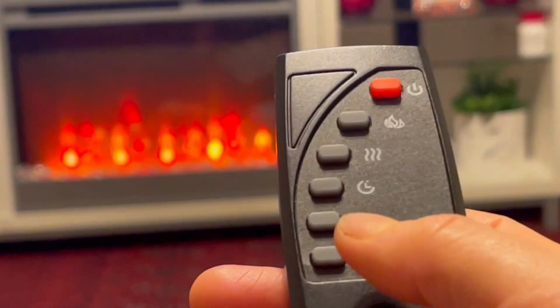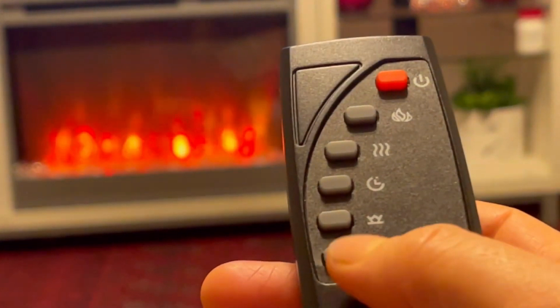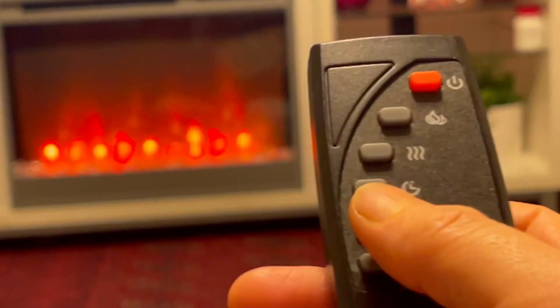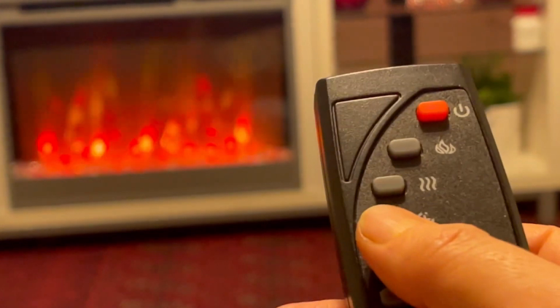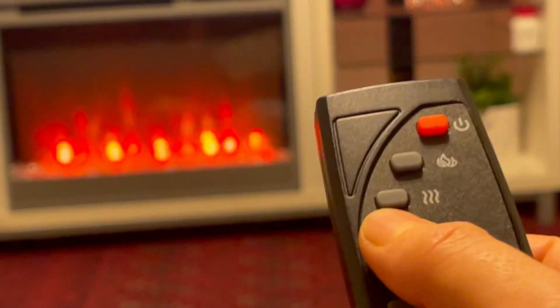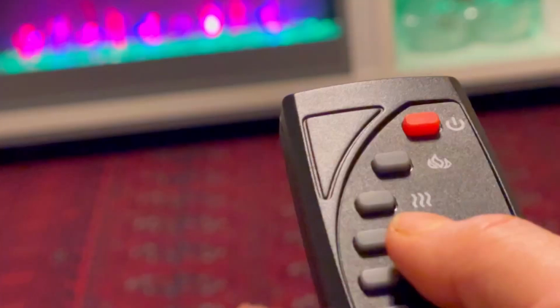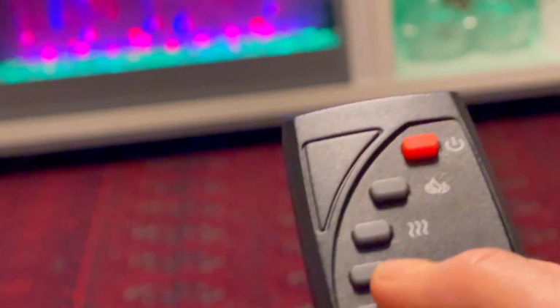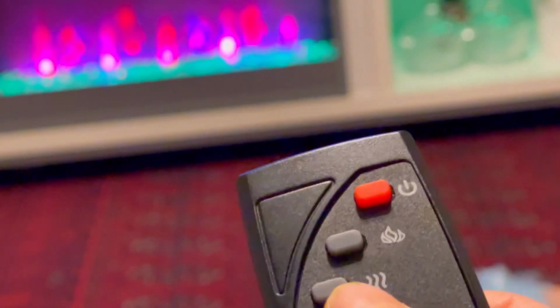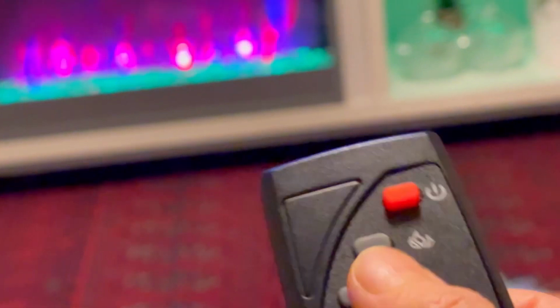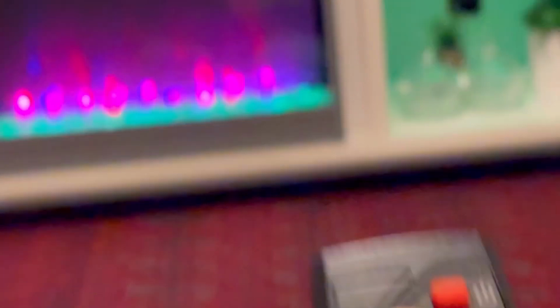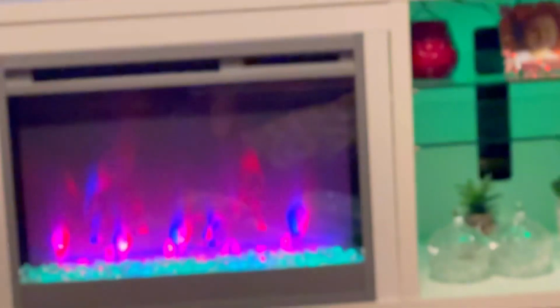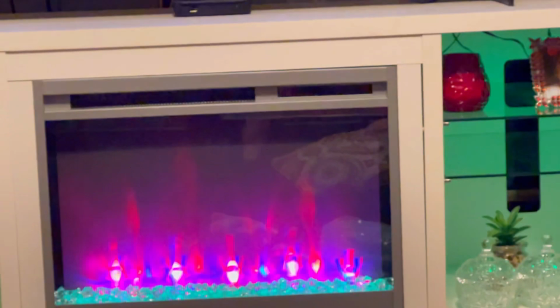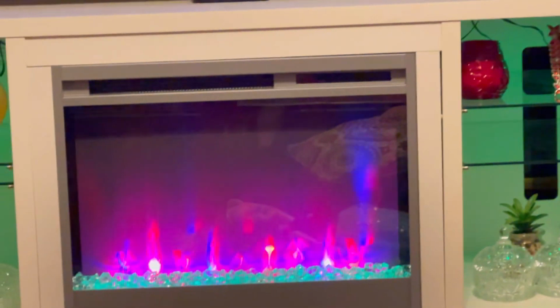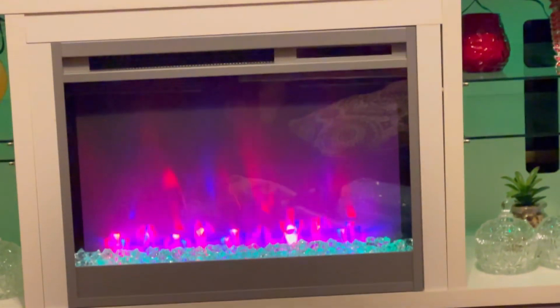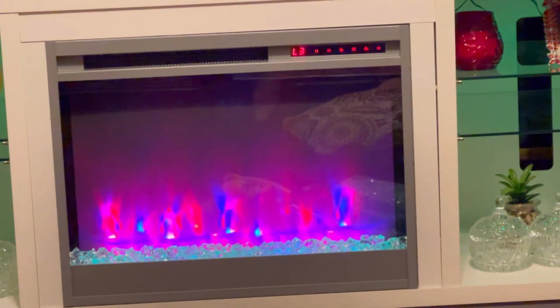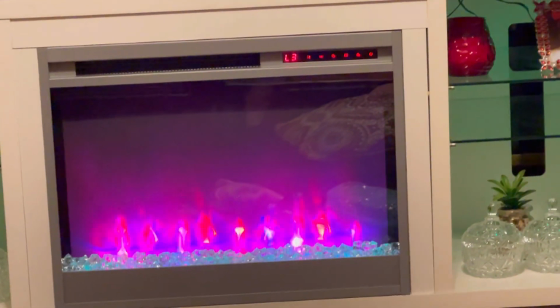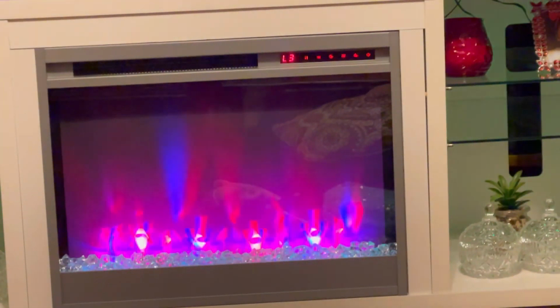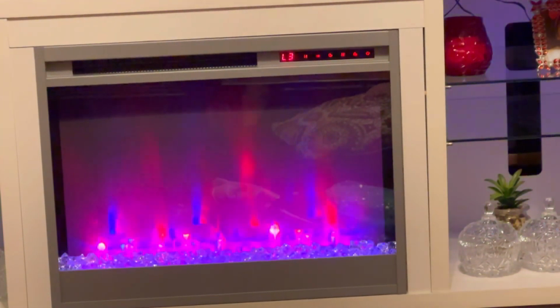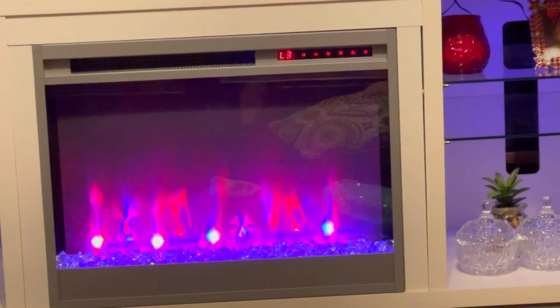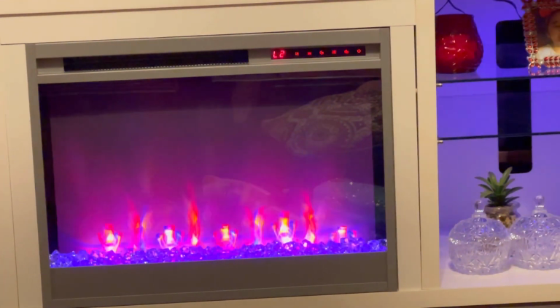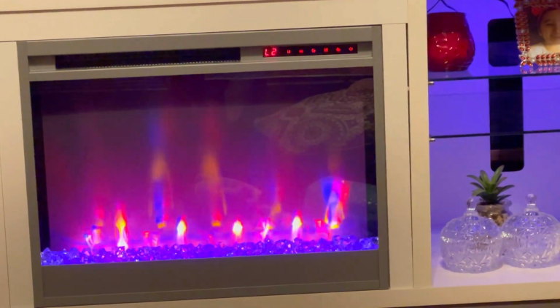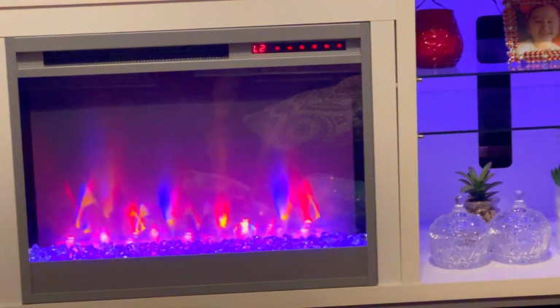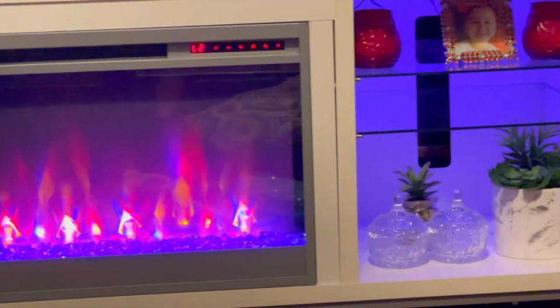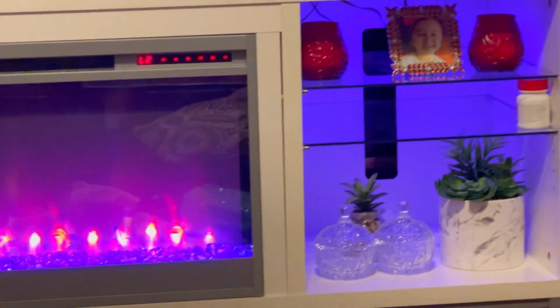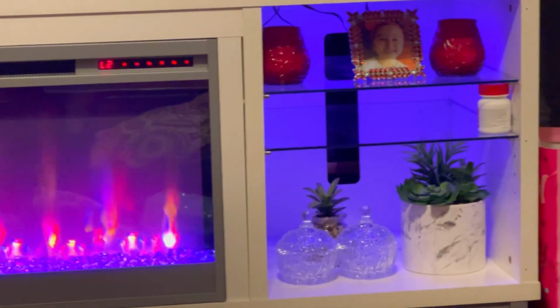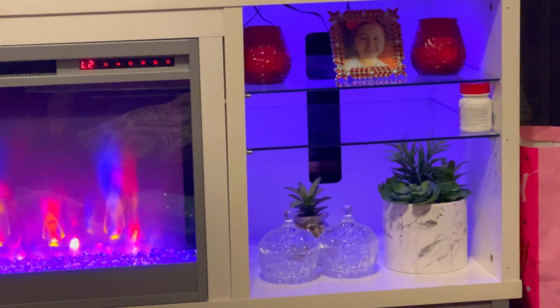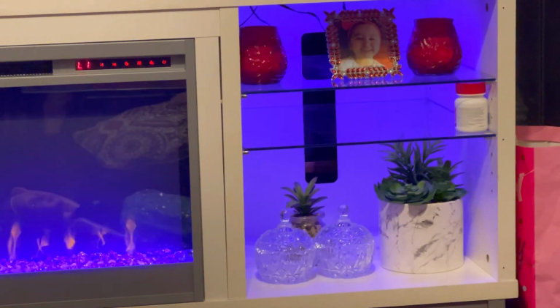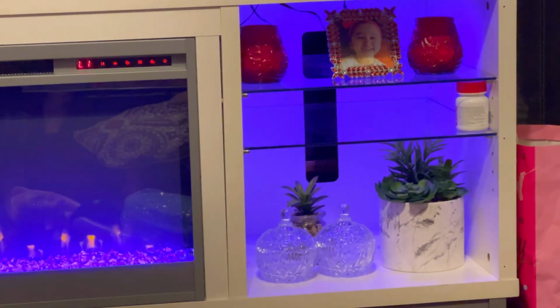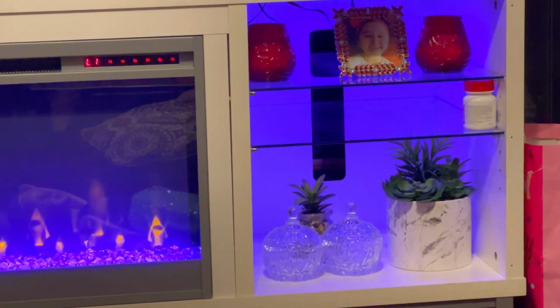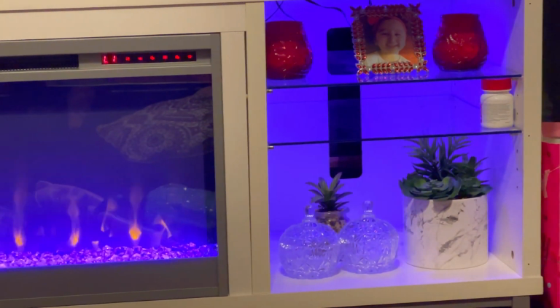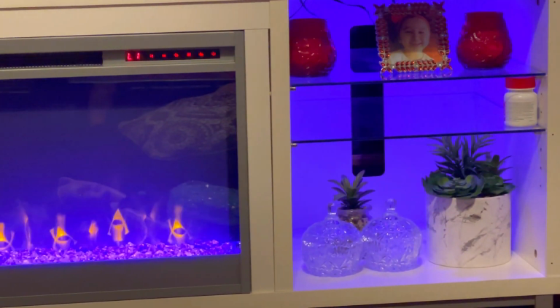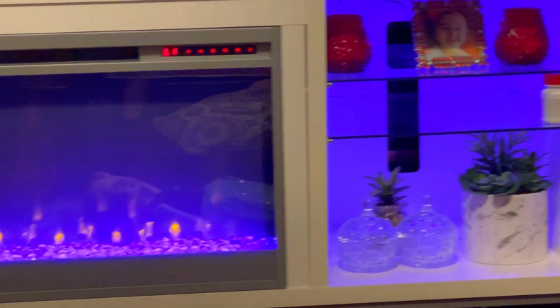This fireplace TV stand is amazing — it adds so much life to the living room and makes it a pleasant experience. There are so many different colors and it goes in a cycle where it changes from blue, purple, to red.